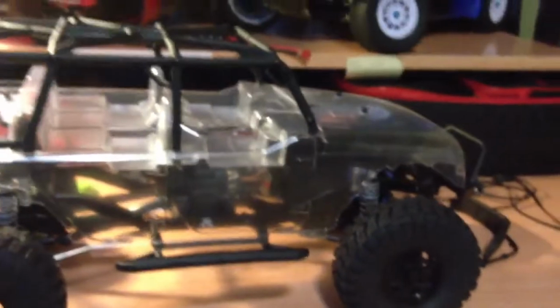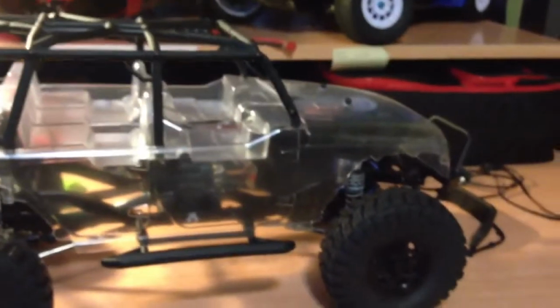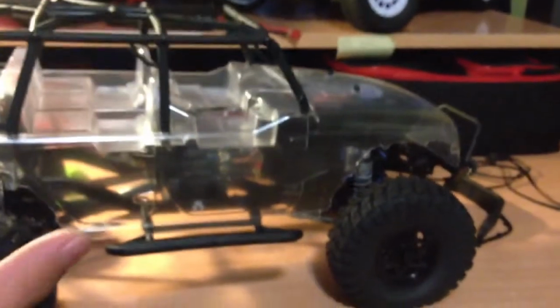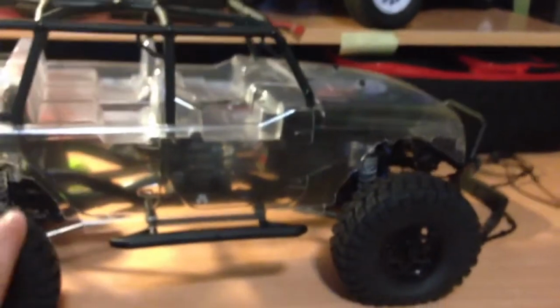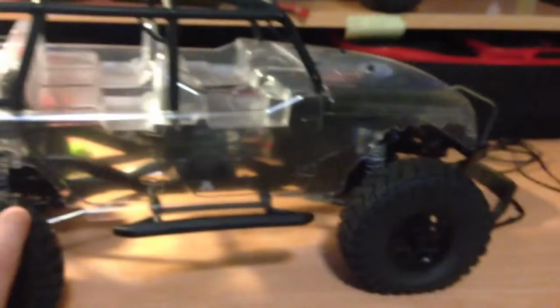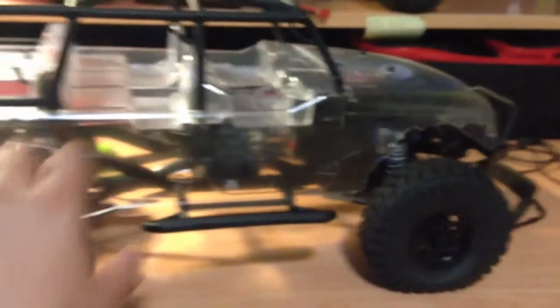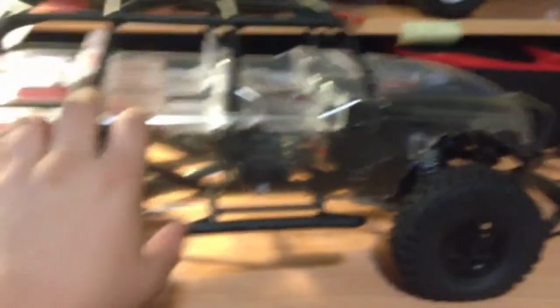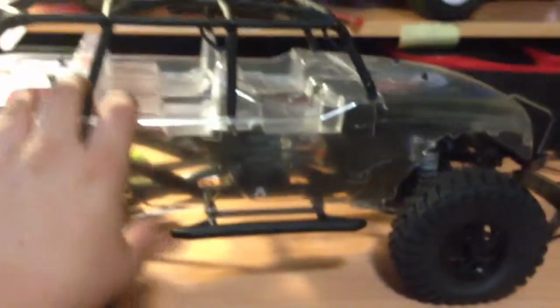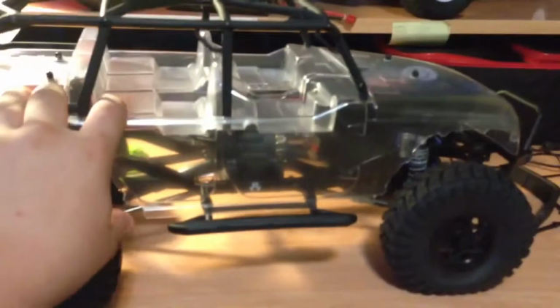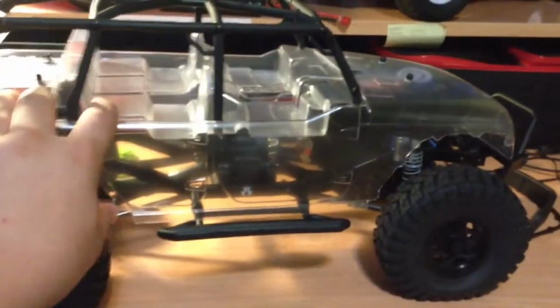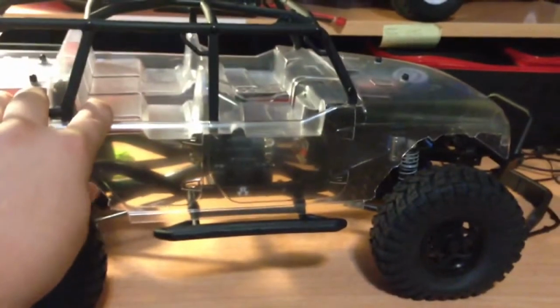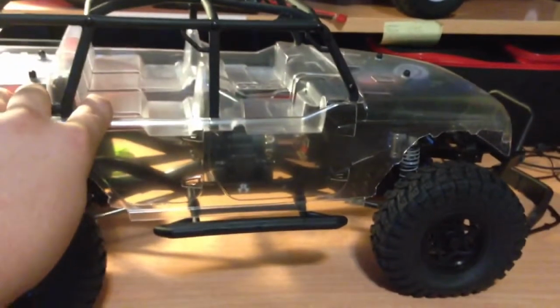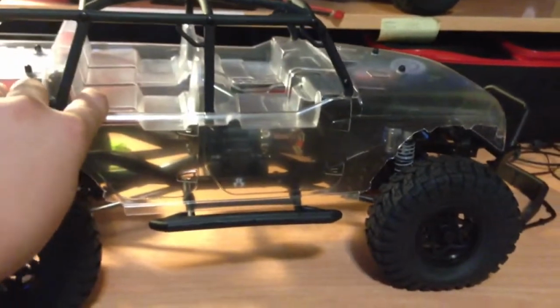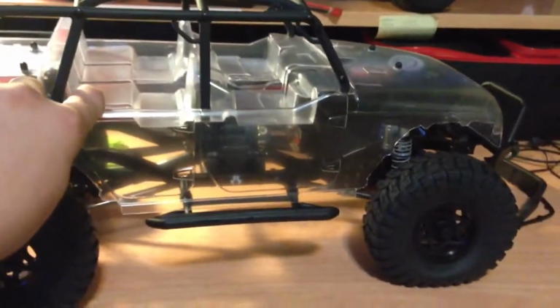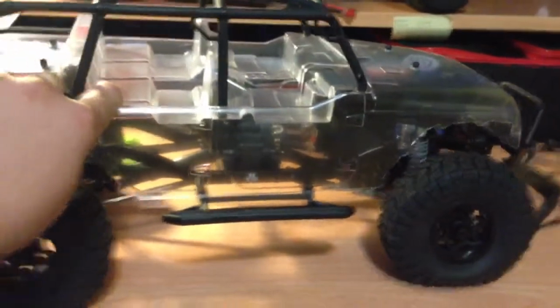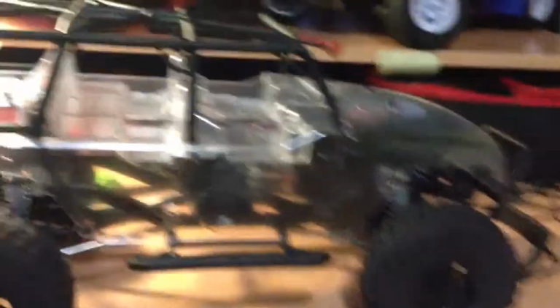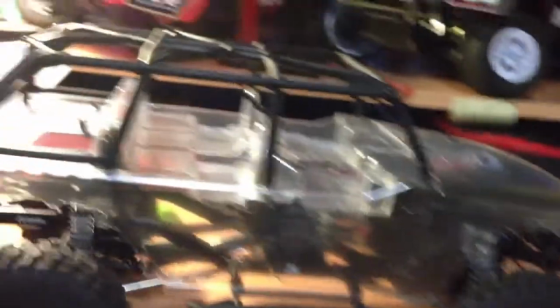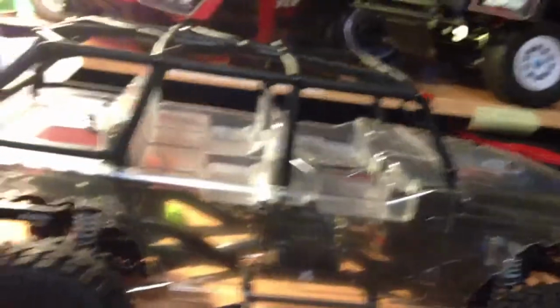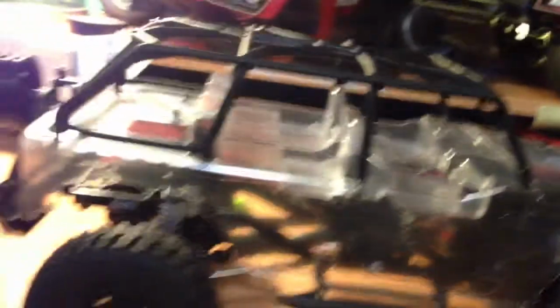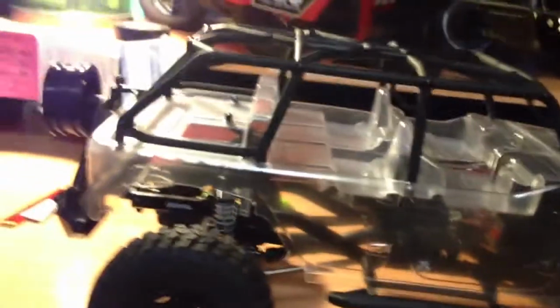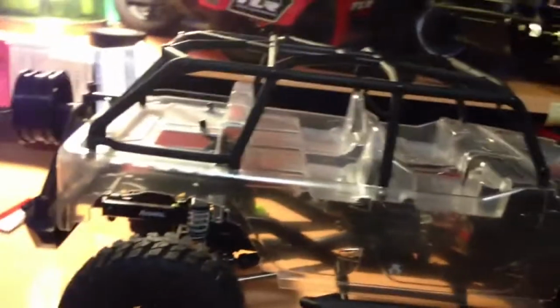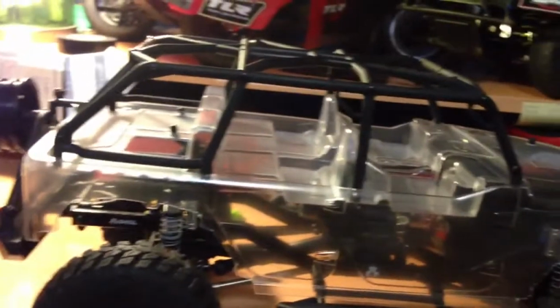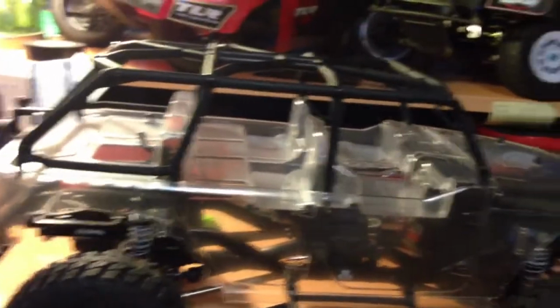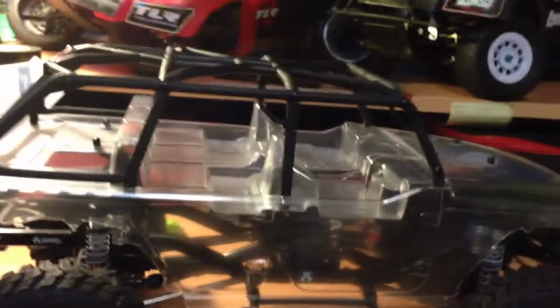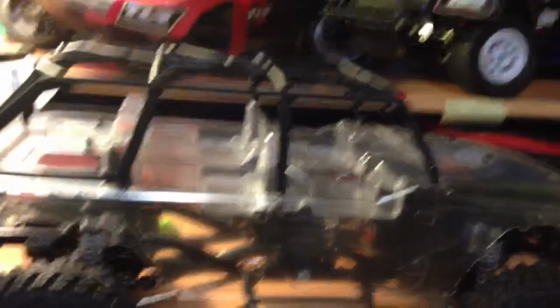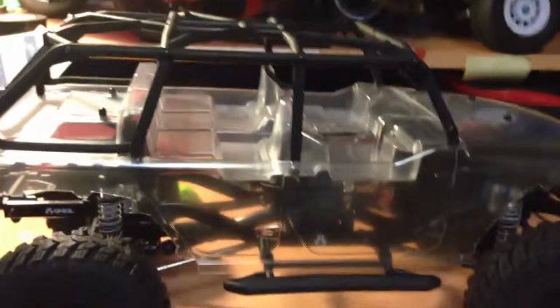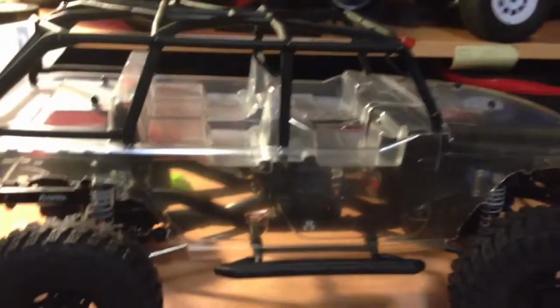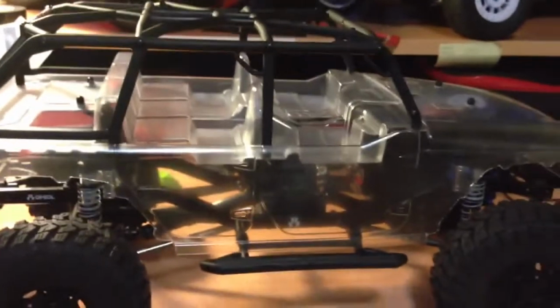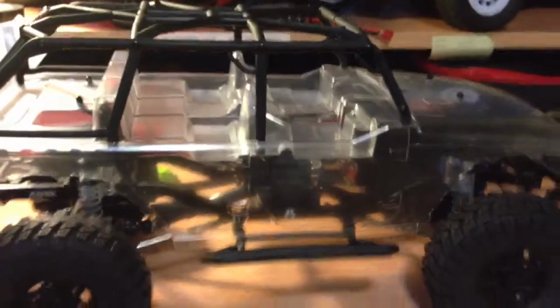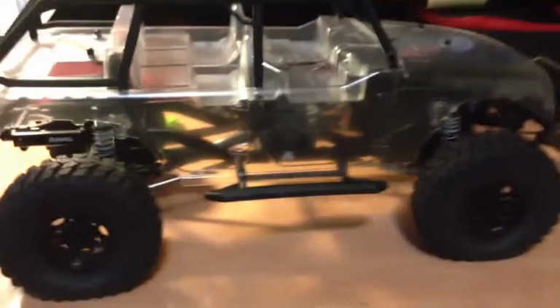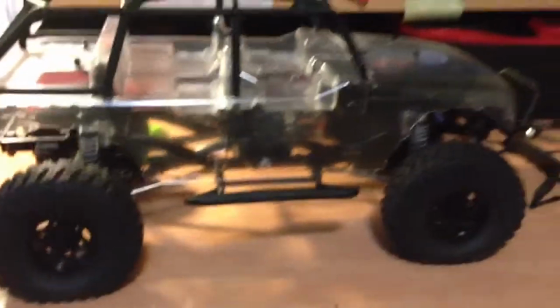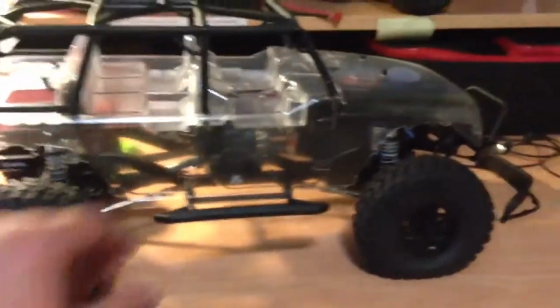It was a very easy build for me. The instructions were very thorough — they didn't mess up on parts or anything.